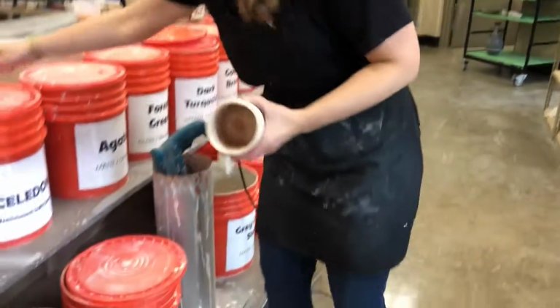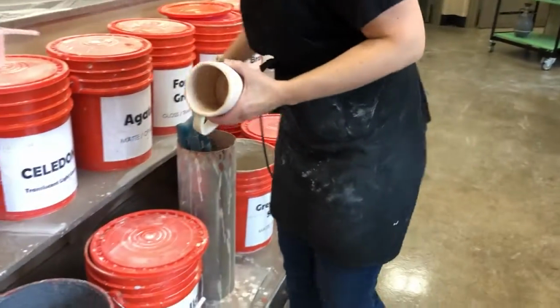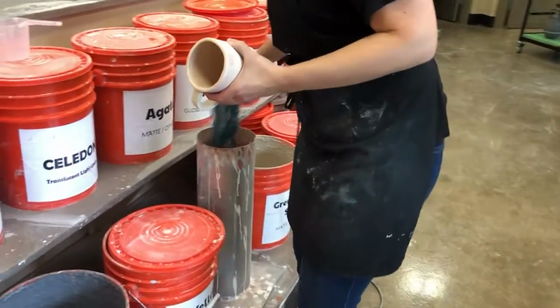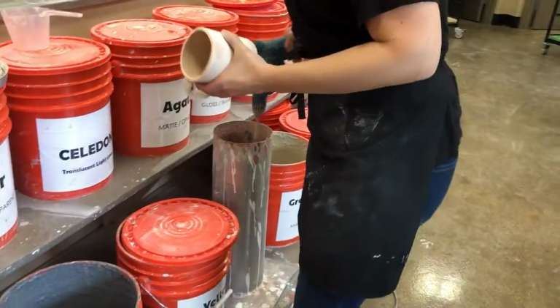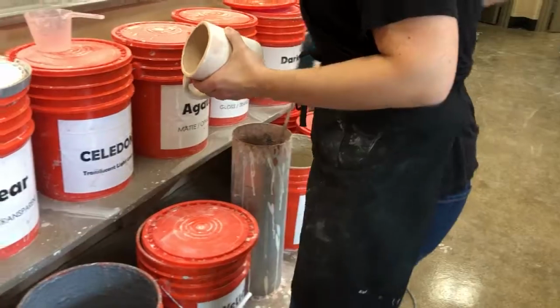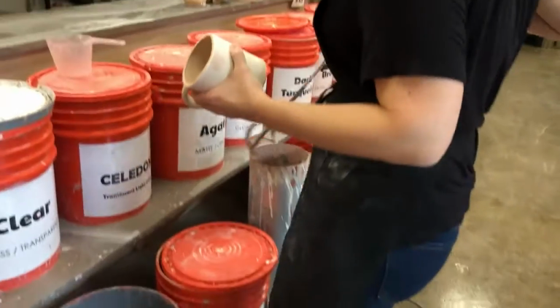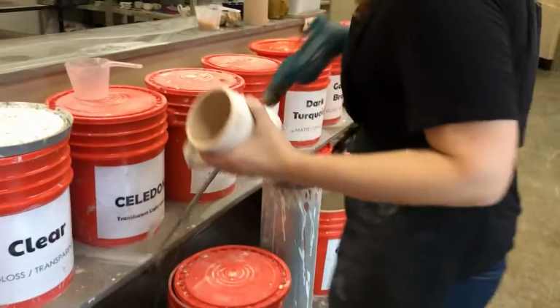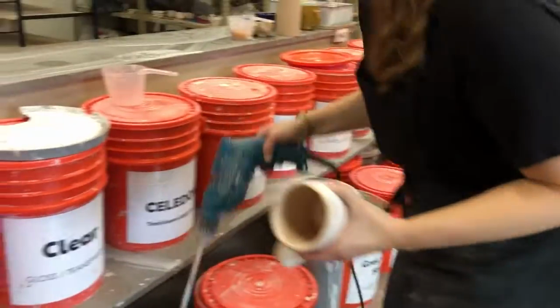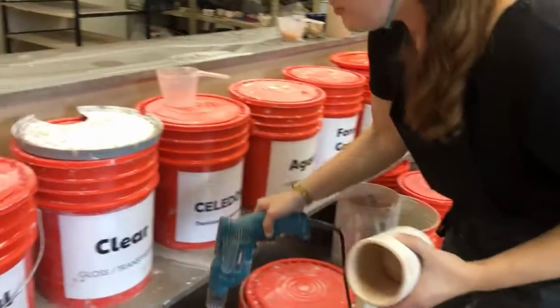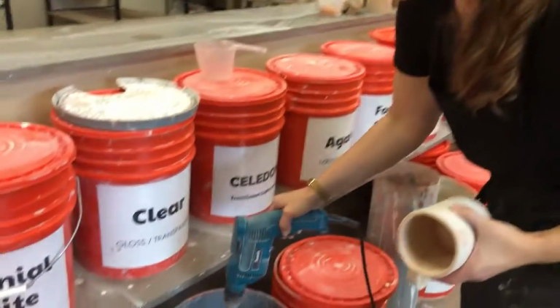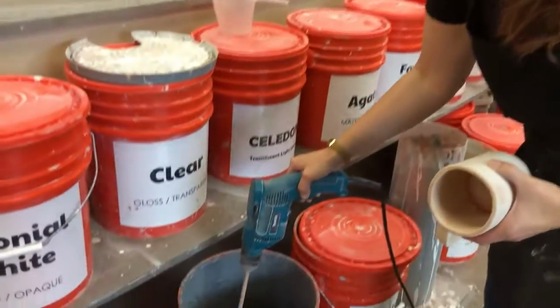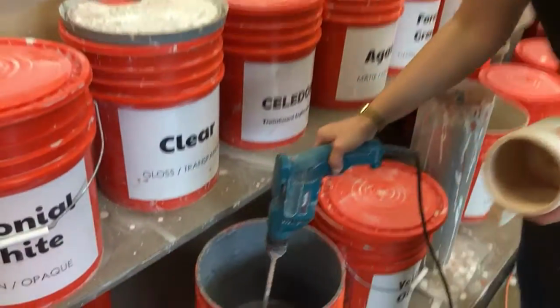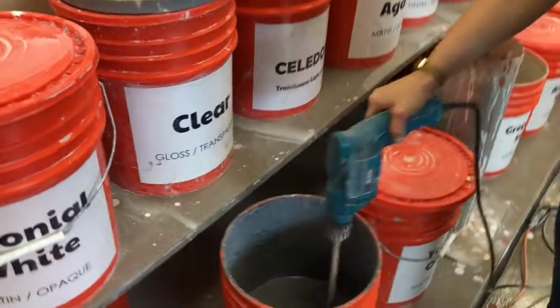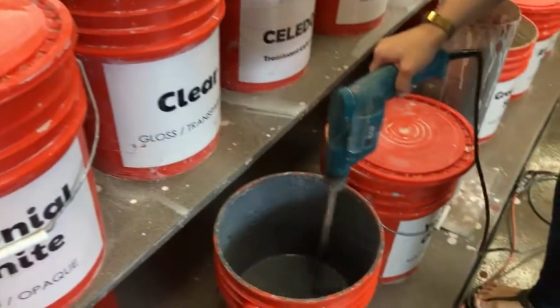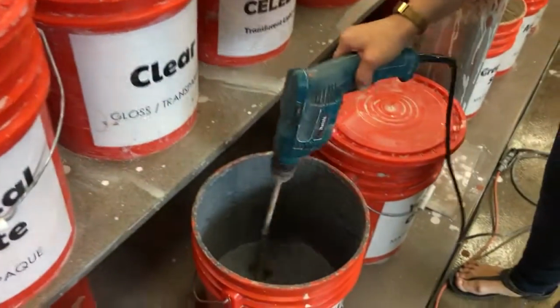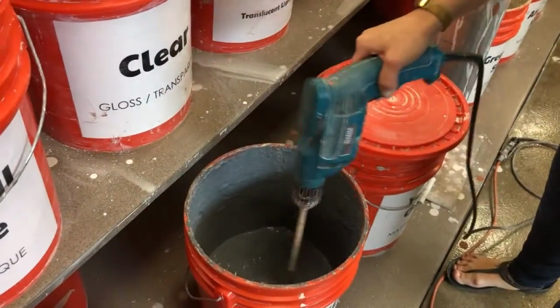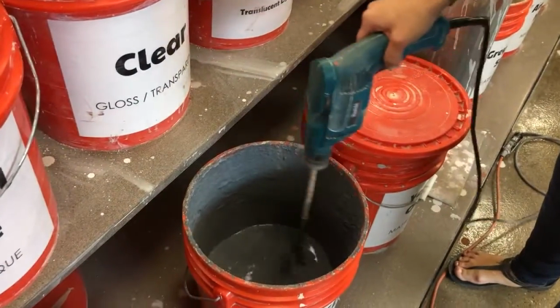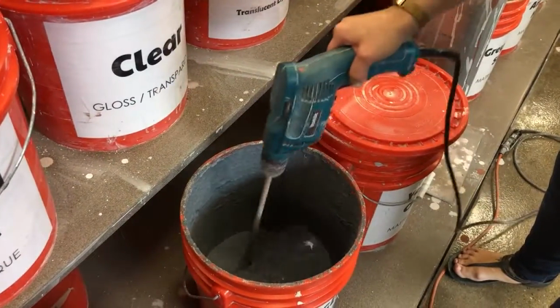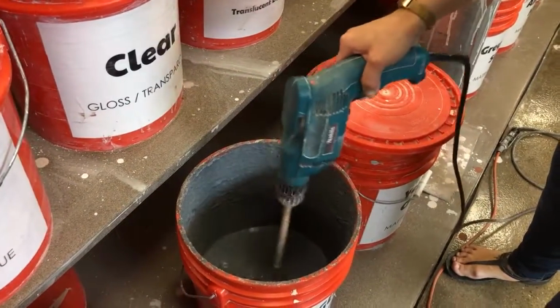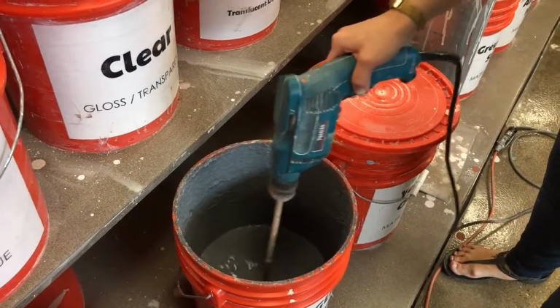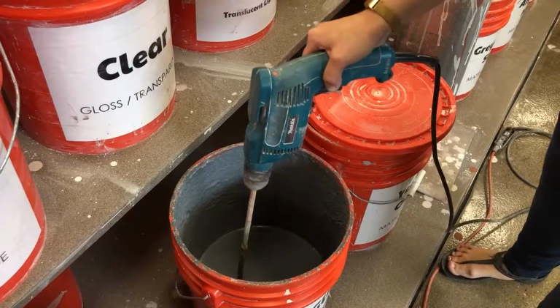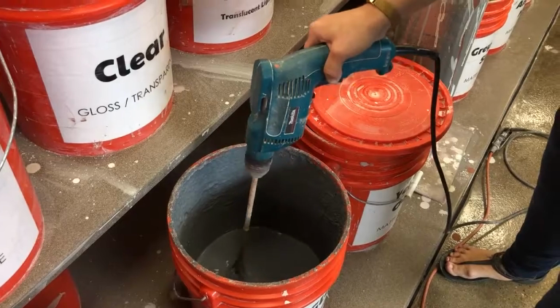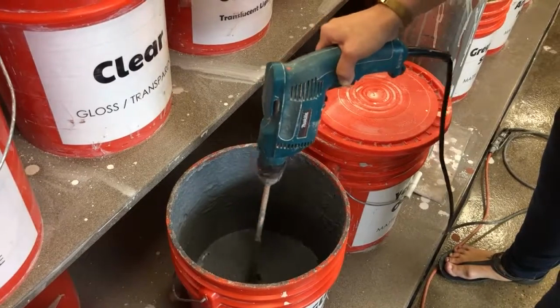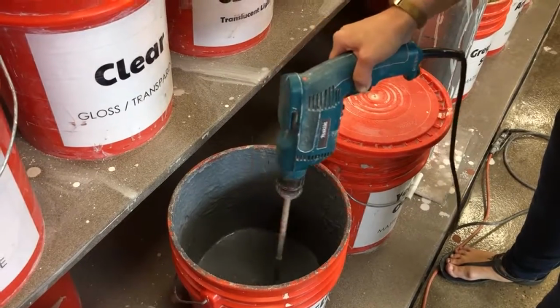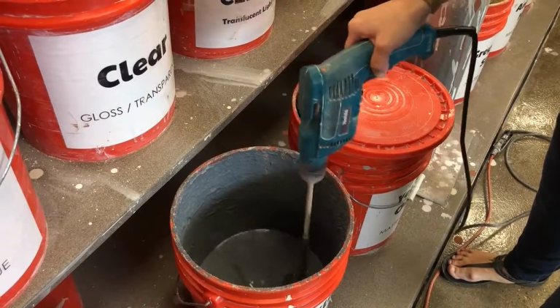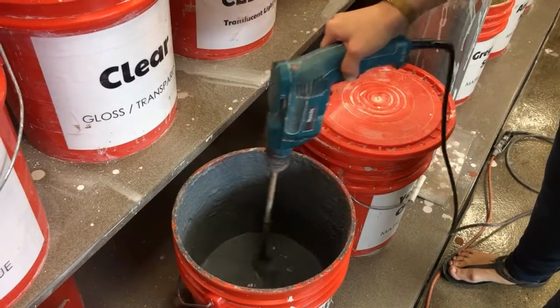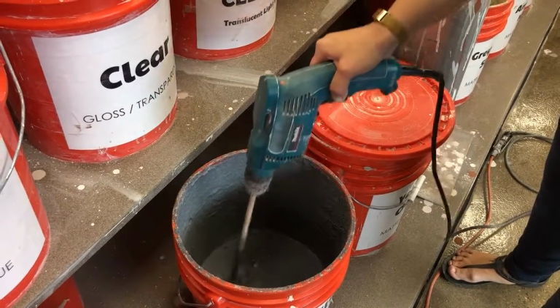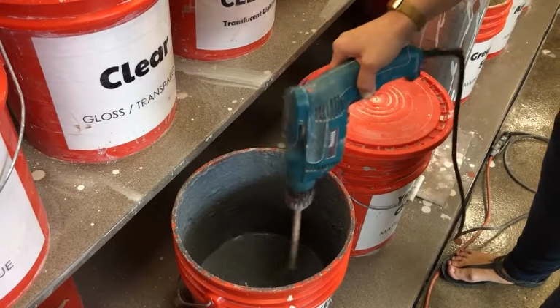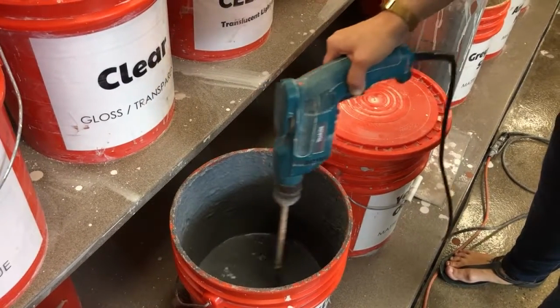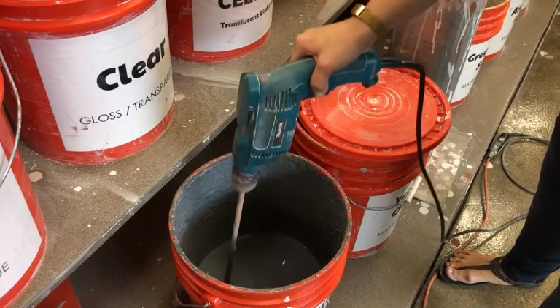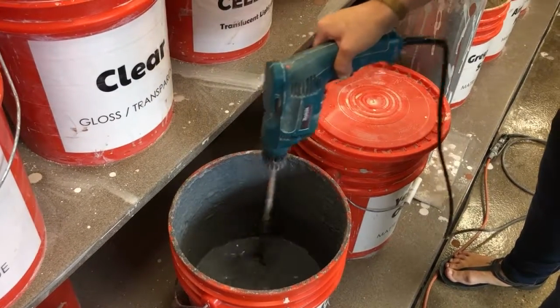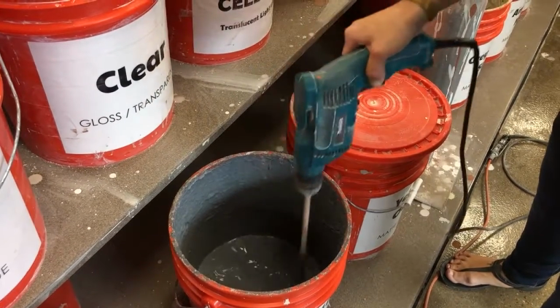I'm going to mix it up using the drill. Make sure I'm getting all the glaze off the bottom of the bucket, pressing this trigger slightly so that I don't mix it too fast.